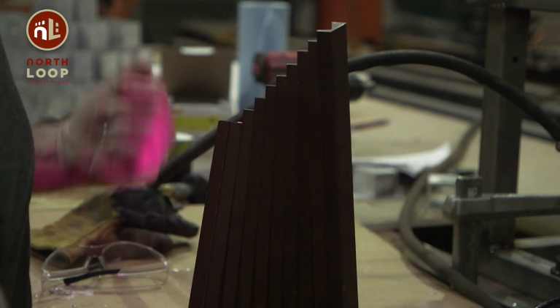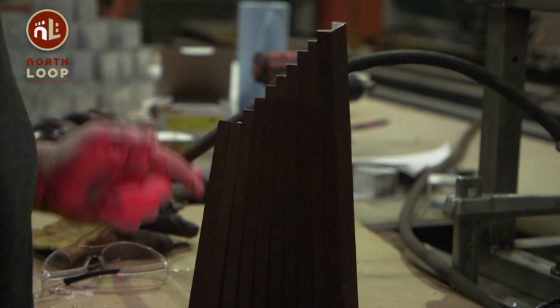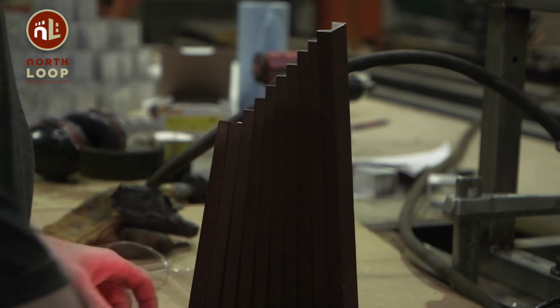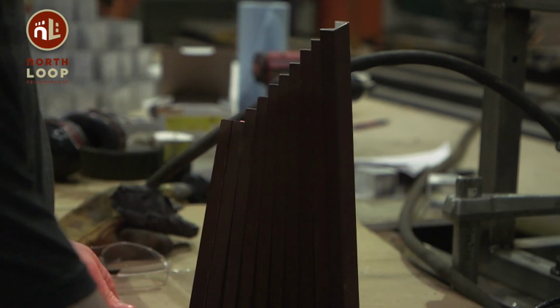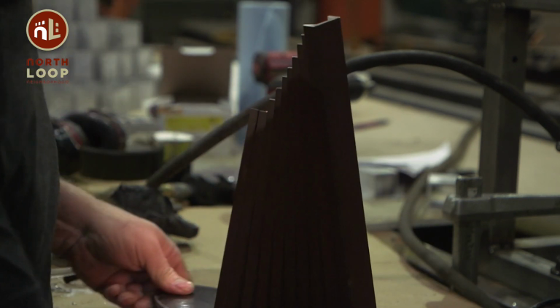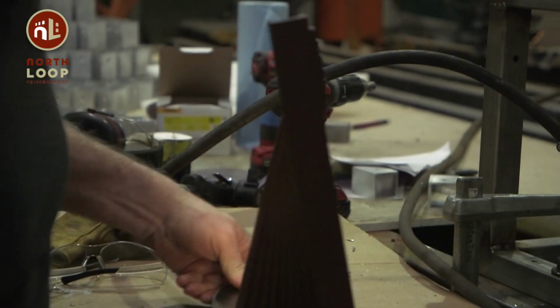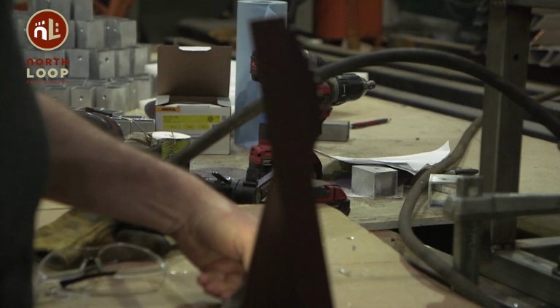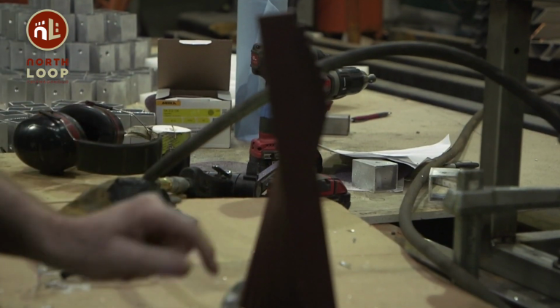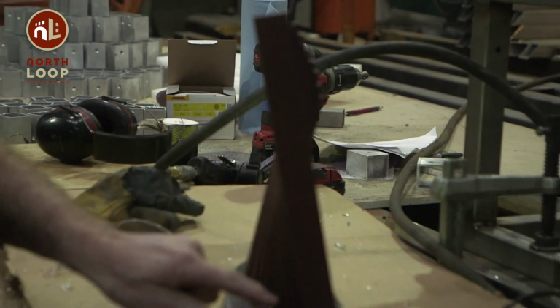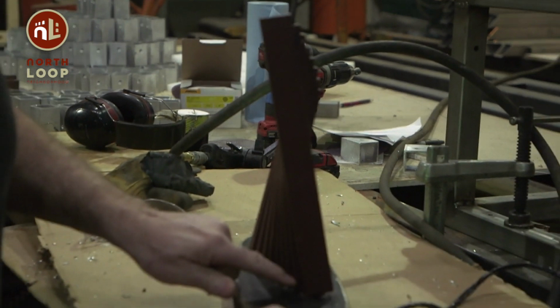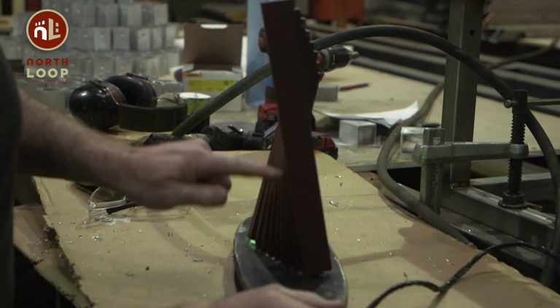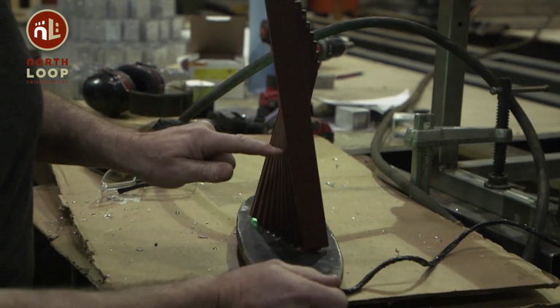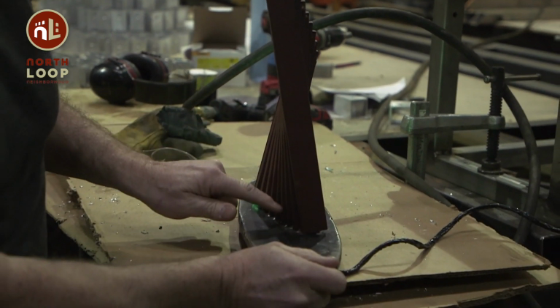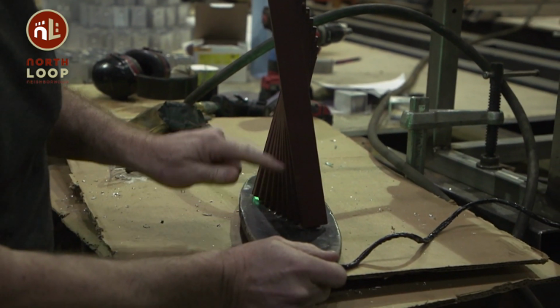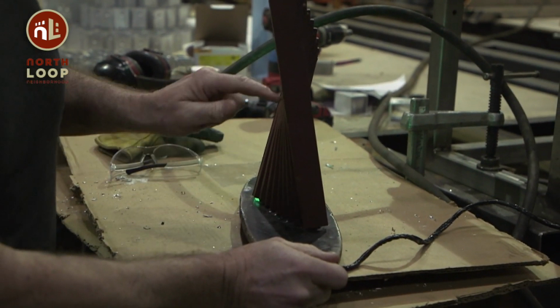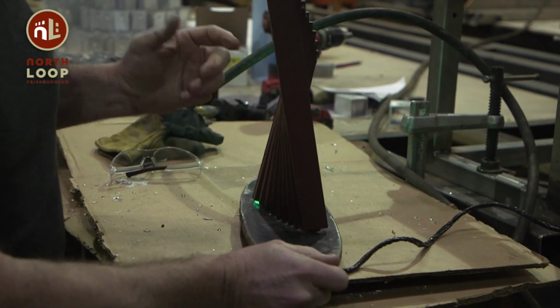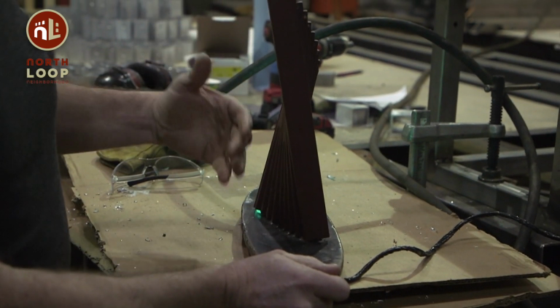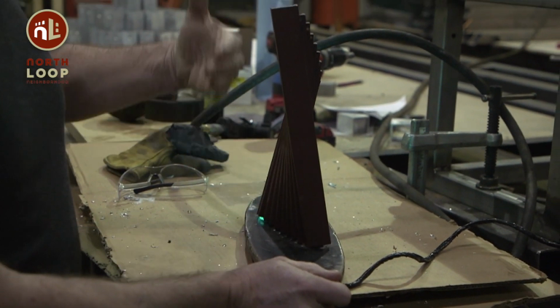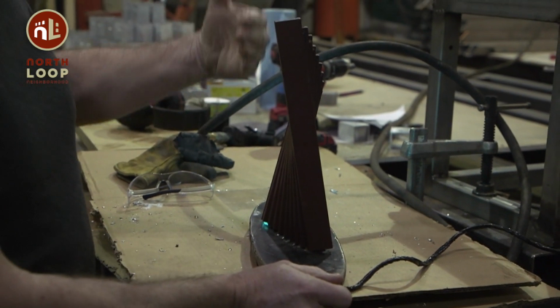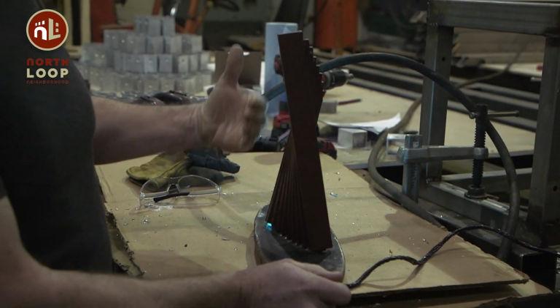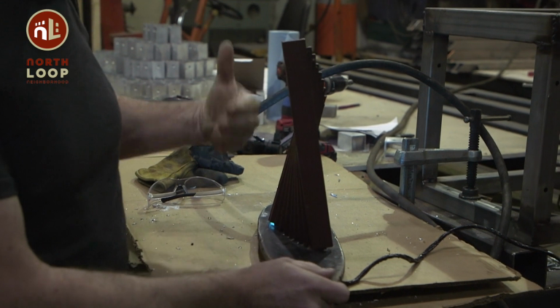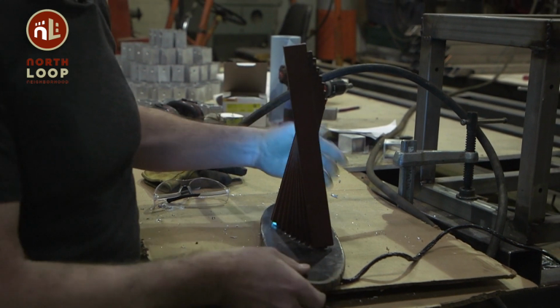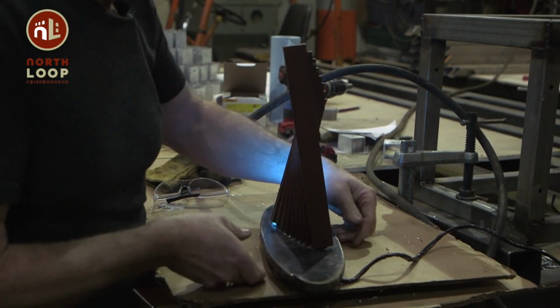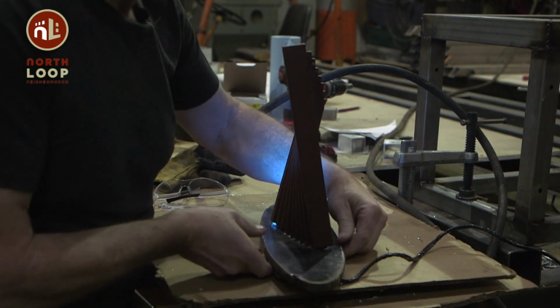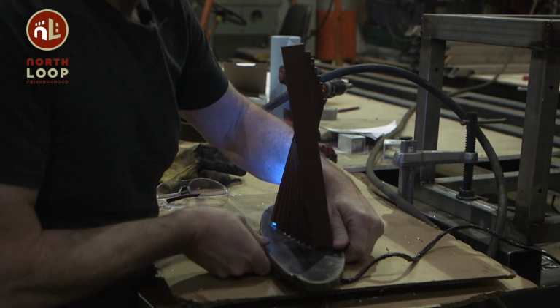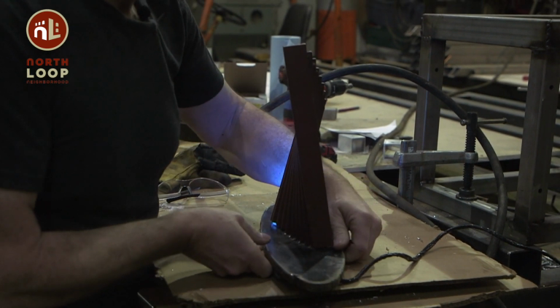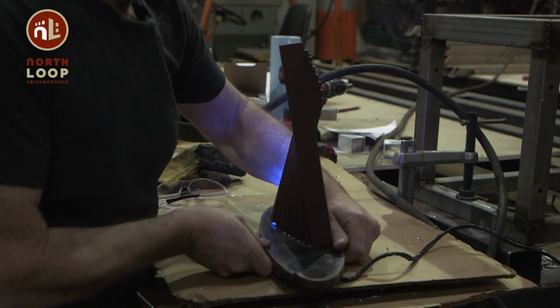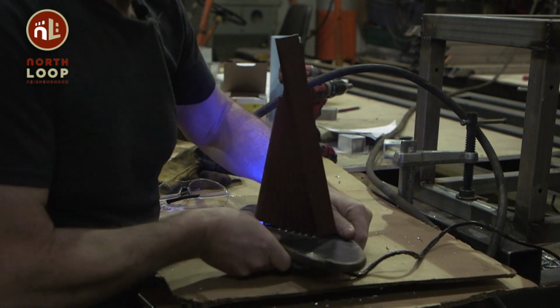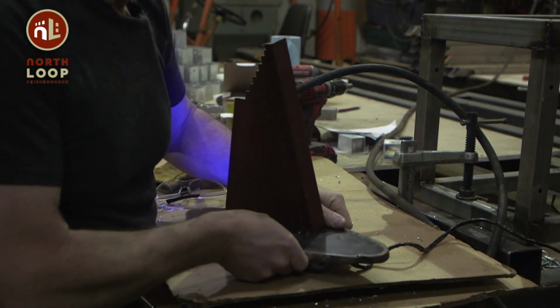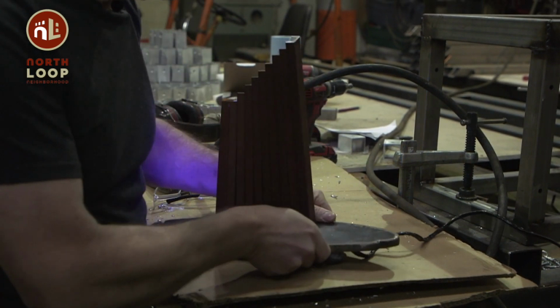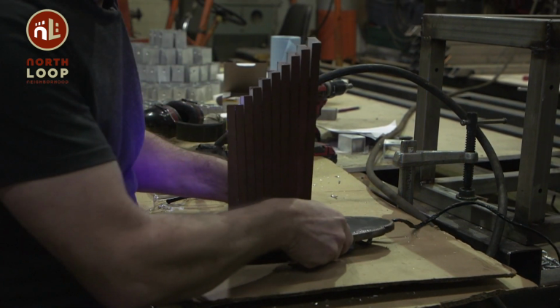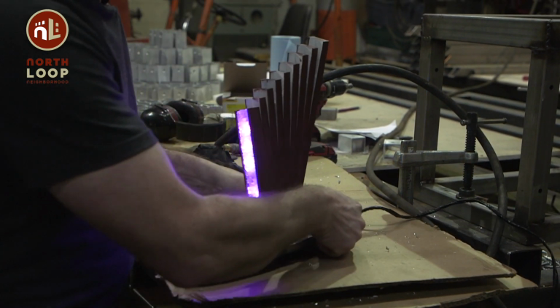If you were walking around this, it would reveal itself again from the bottom side. So it's changing from upper to lower — how much you see it, how much you don't. It's being revealed and concealed as you move around it.